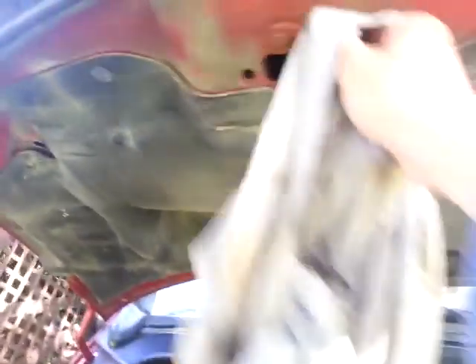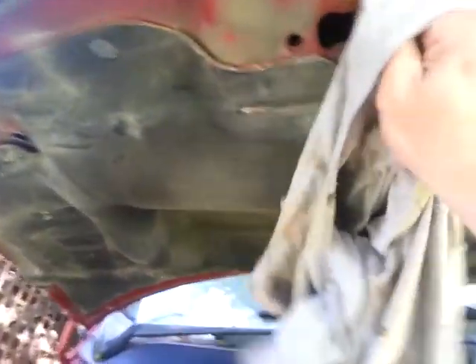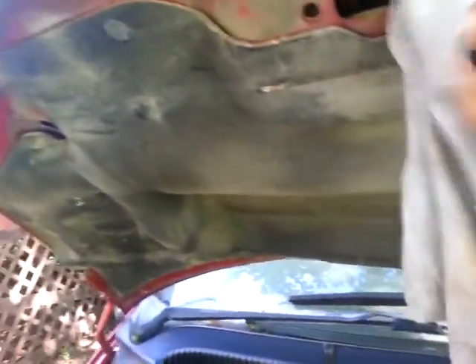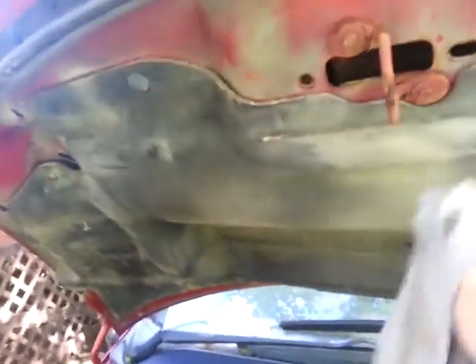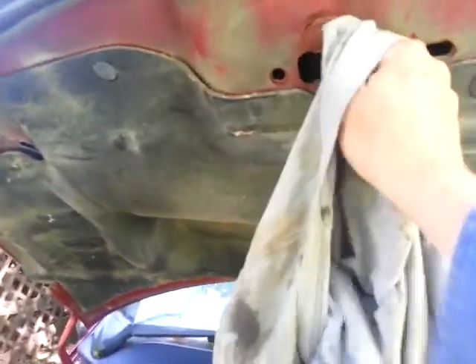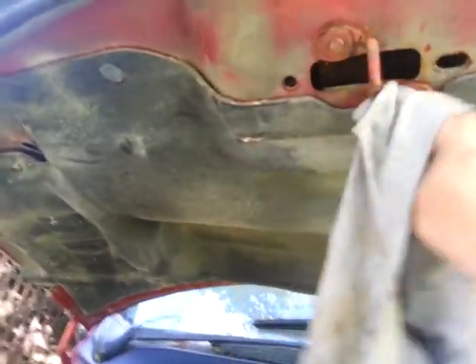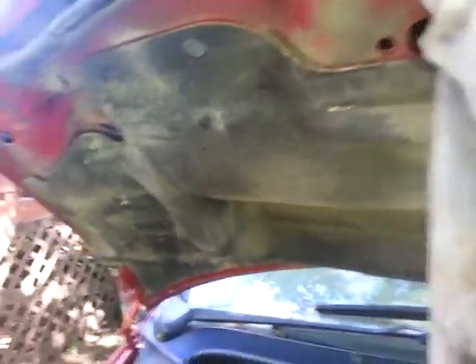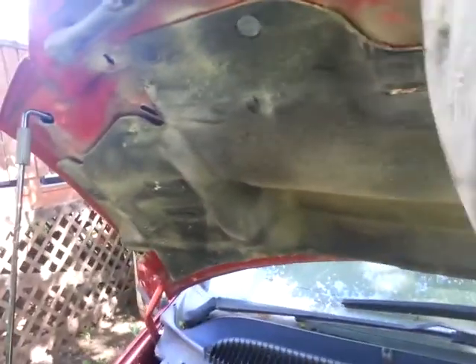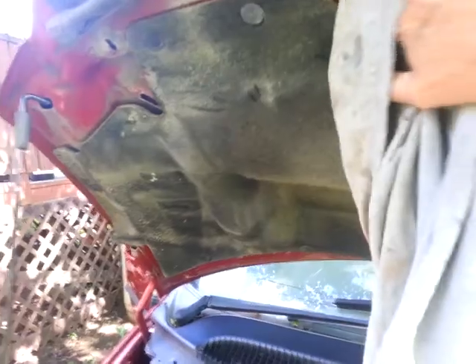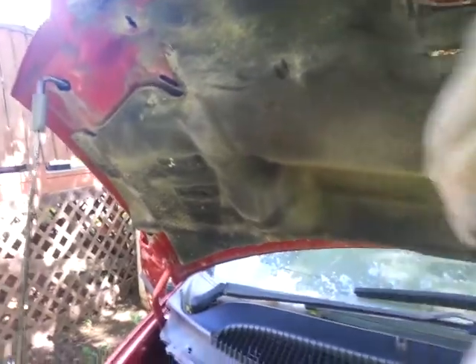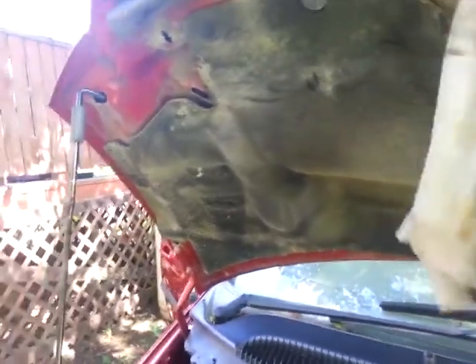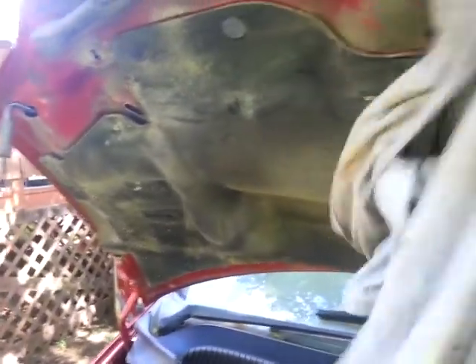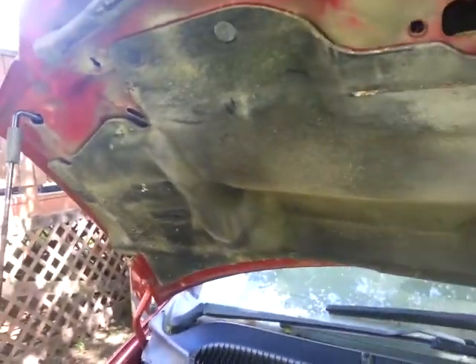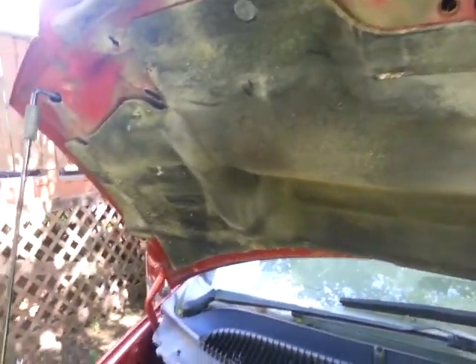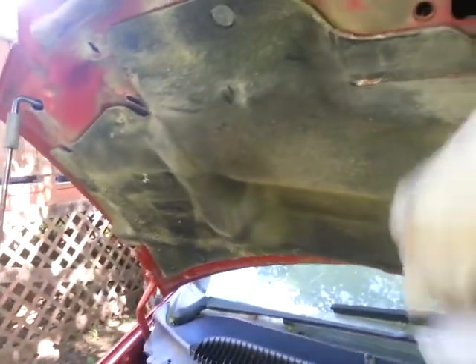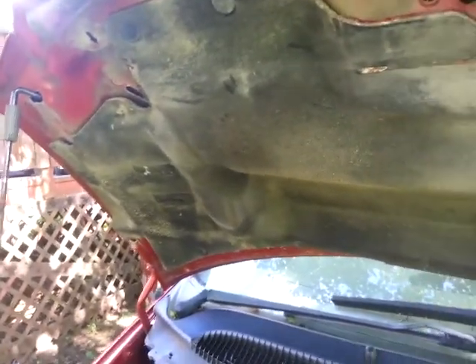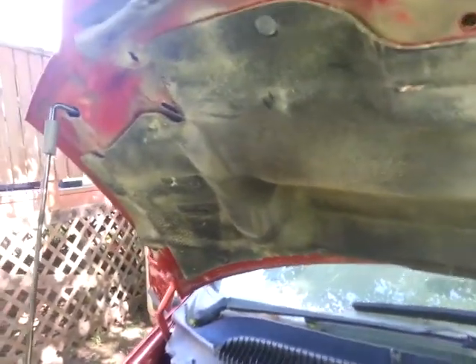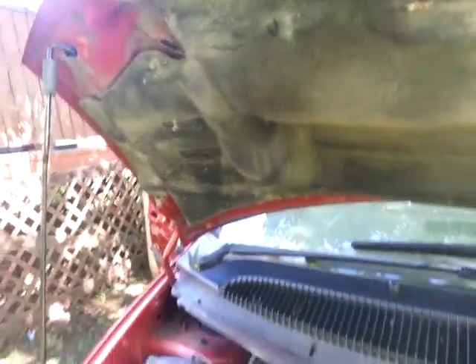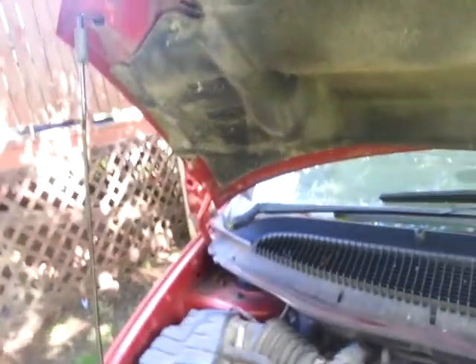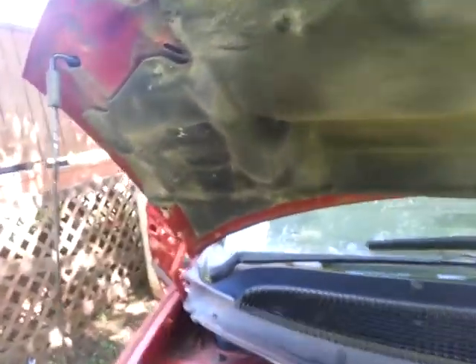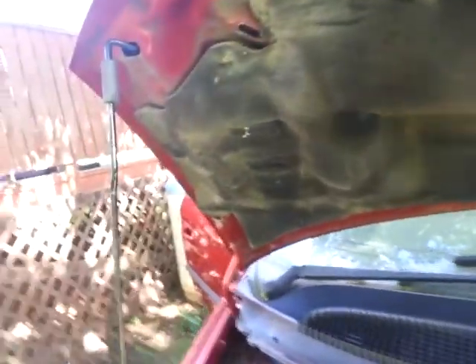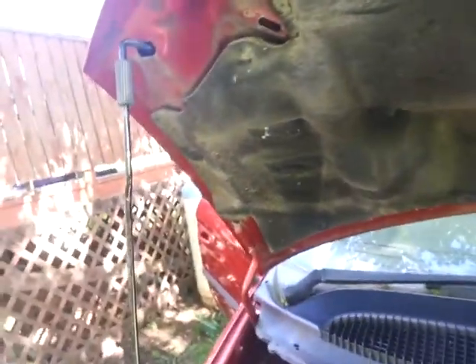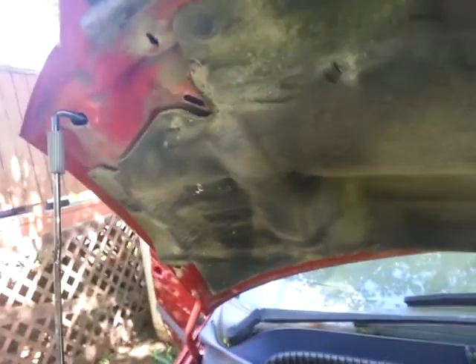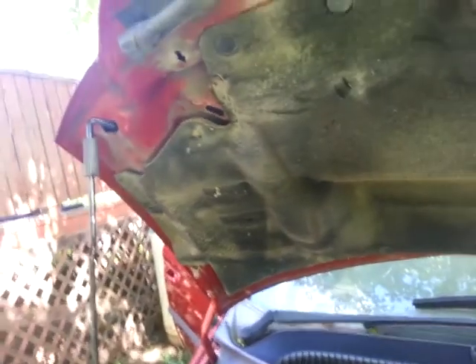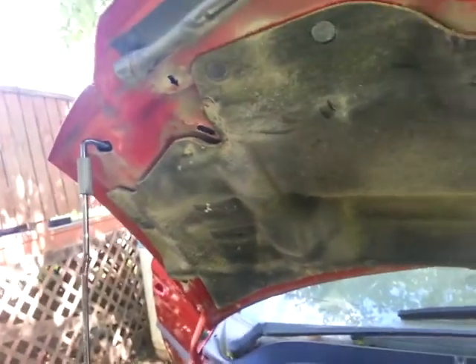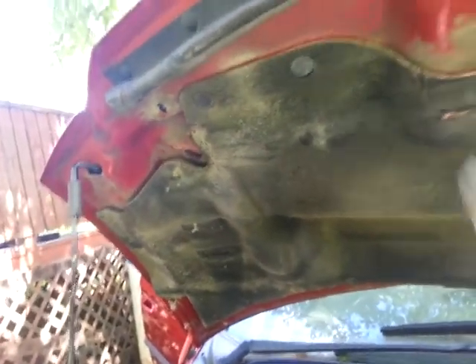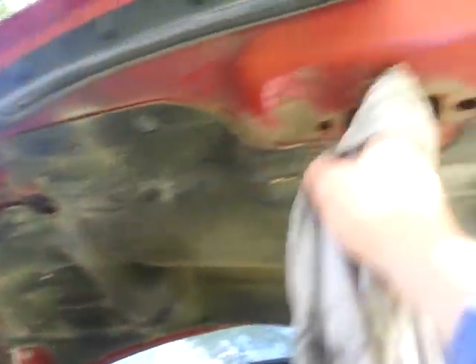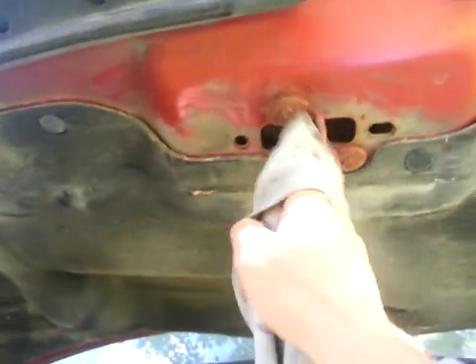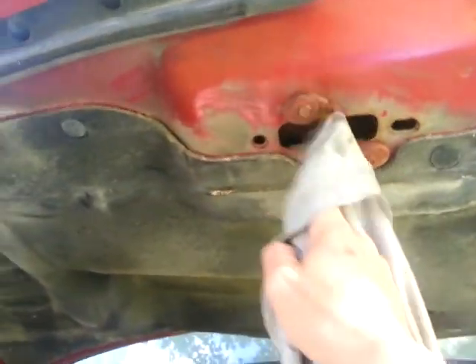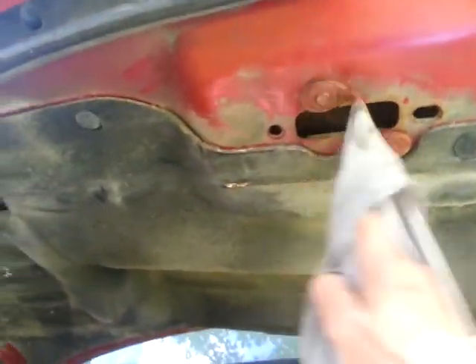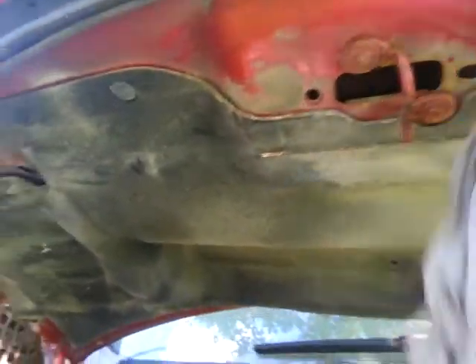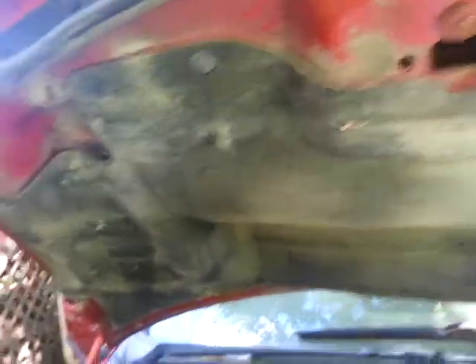Just do whatever you gotta do. Again, it doesn't have to be a show car, but what you're doing is trying to get the worst off. It also allows you to inspect it — like for example, a little rust right here.